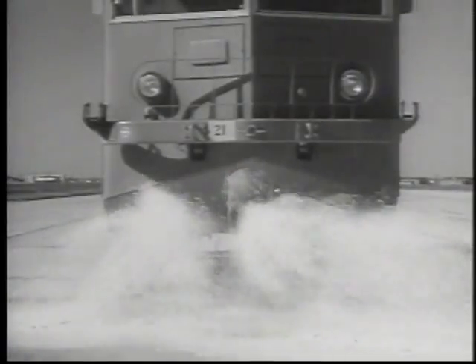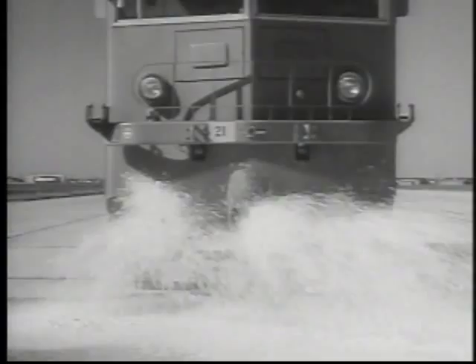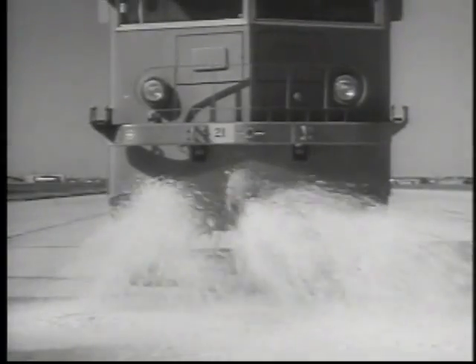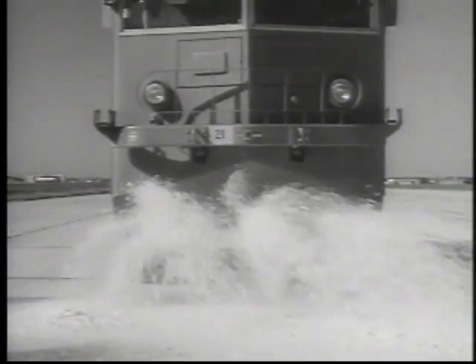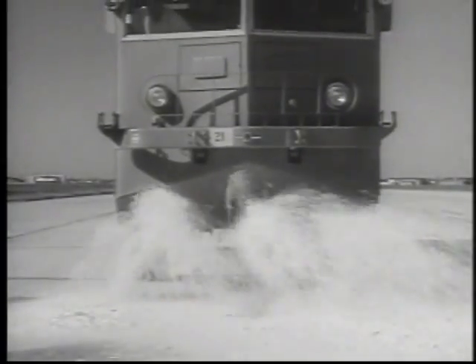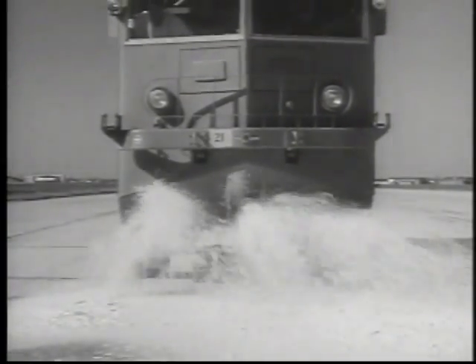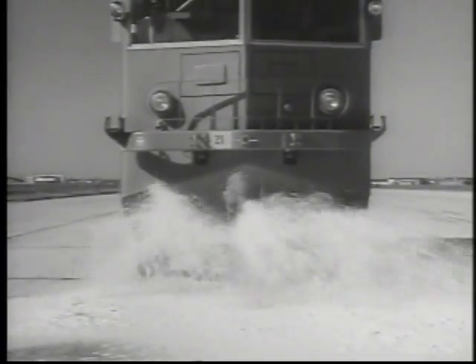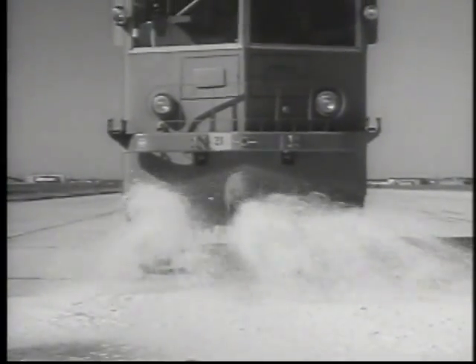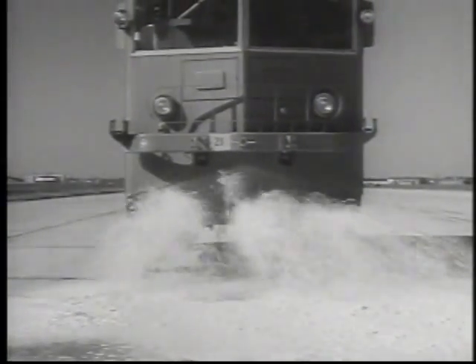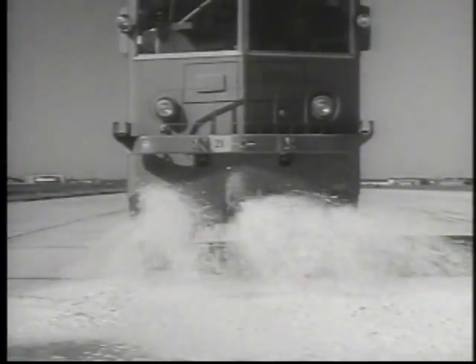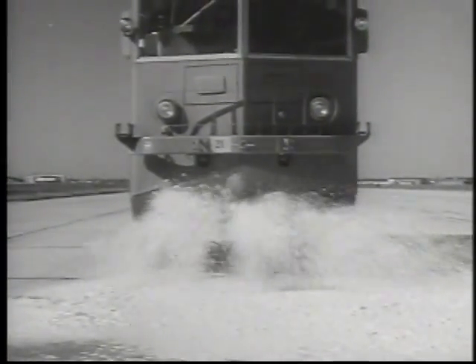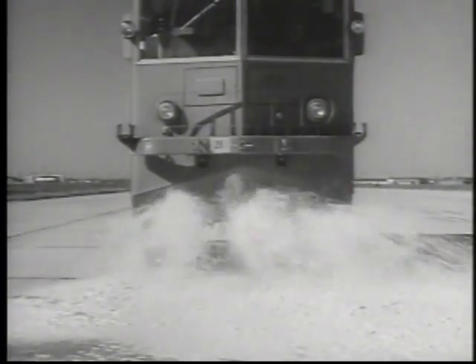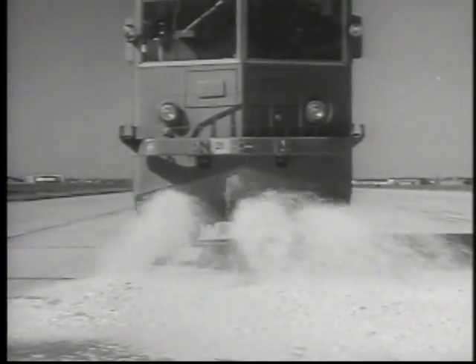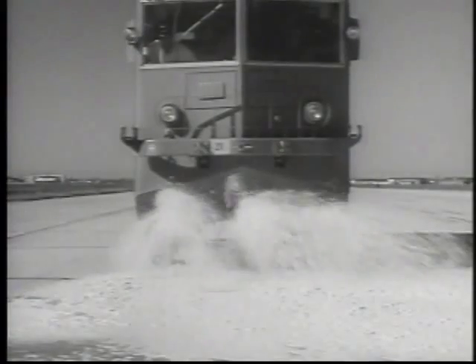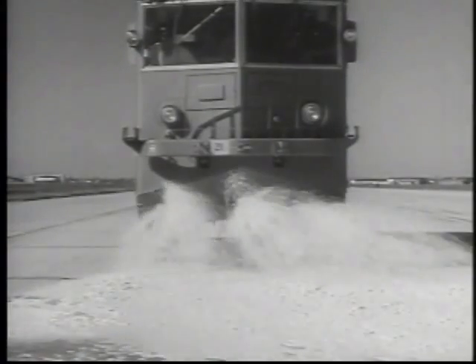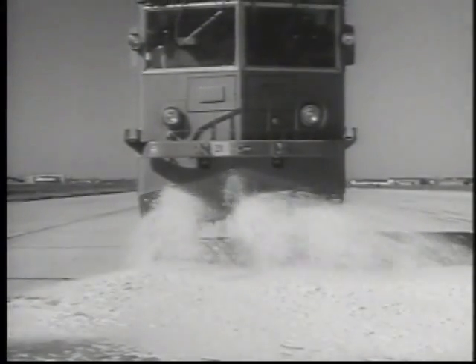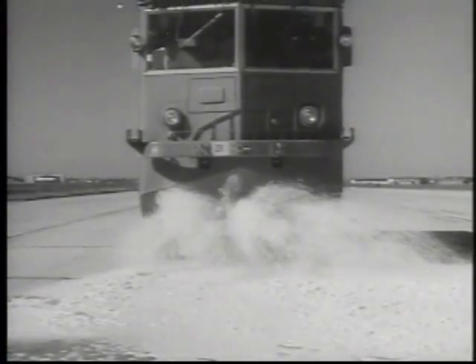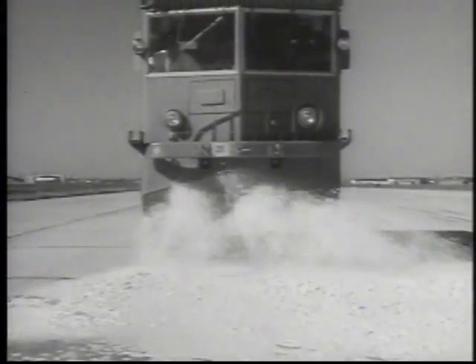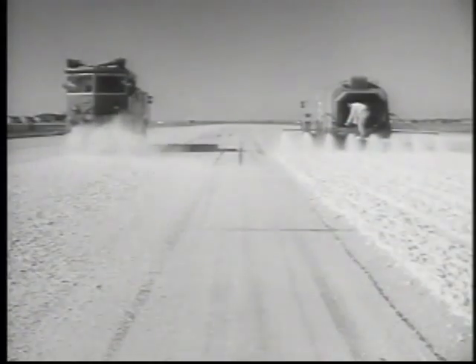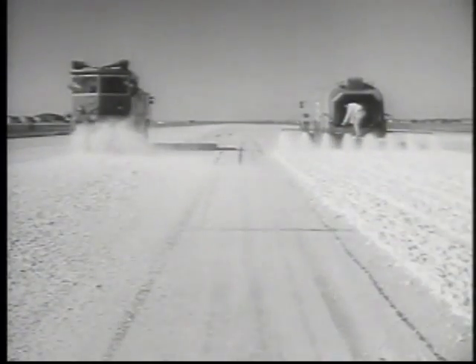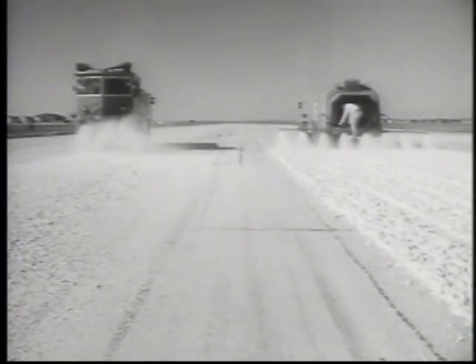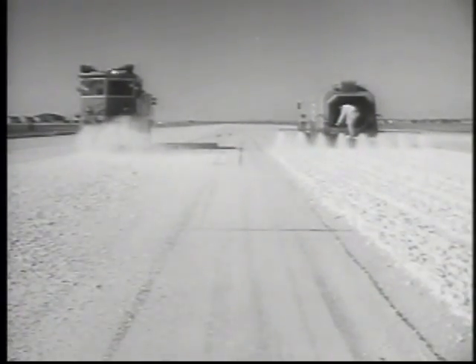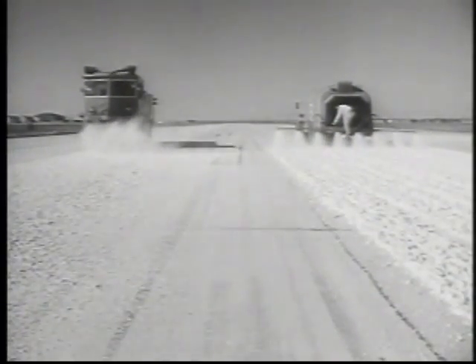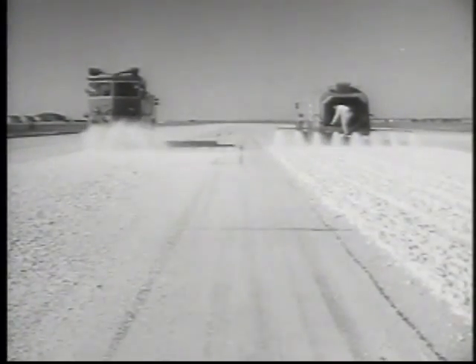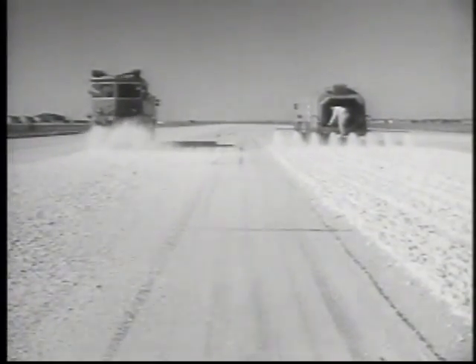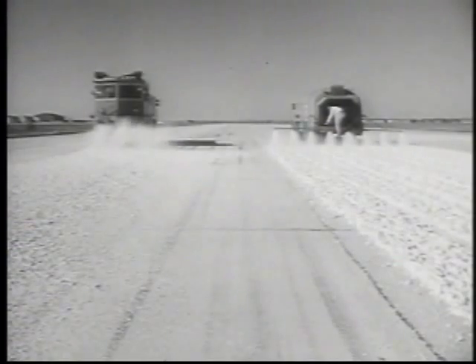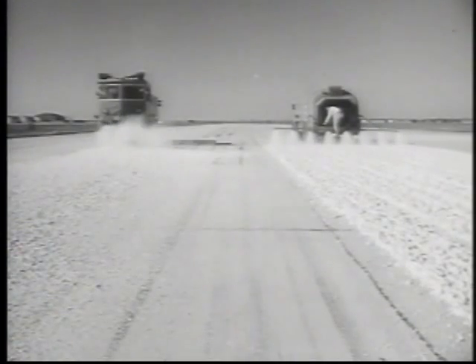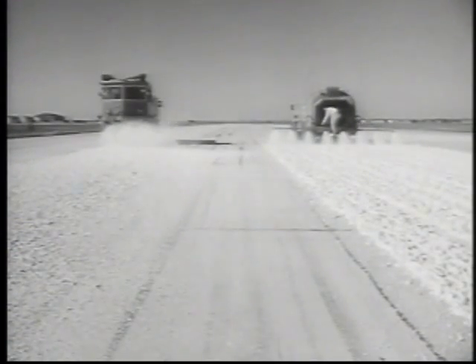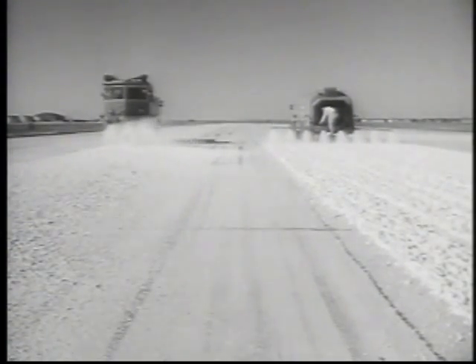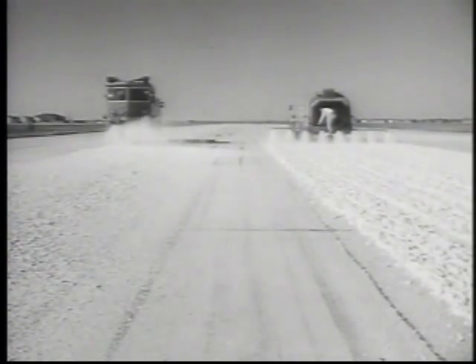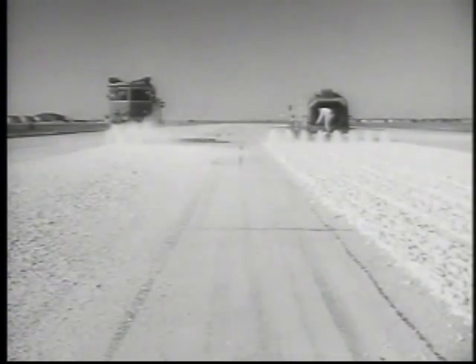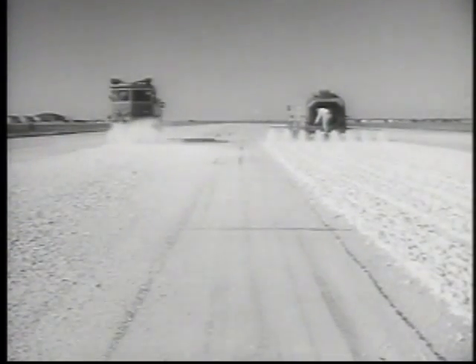Ordinarily, the O-11 or similar major firefighting equipment is used to lay foam. However, to equal the two-man spreader in both time and effectiveness, it would take six O-11s and twenty-four men to do the same job.